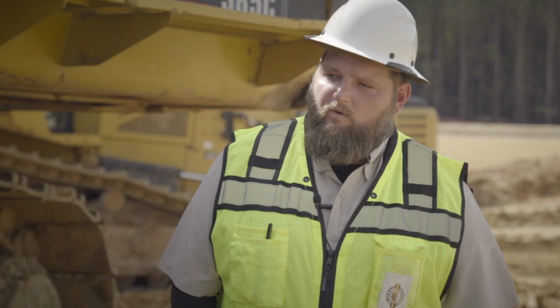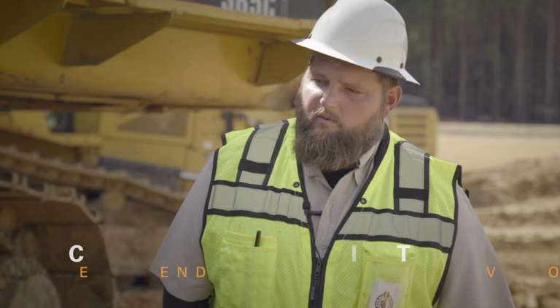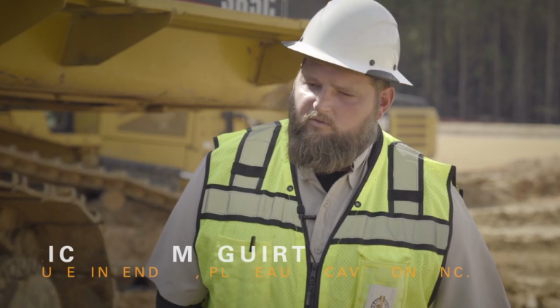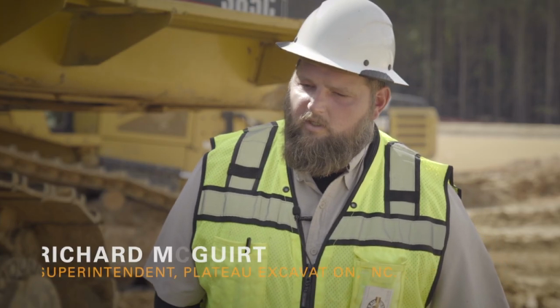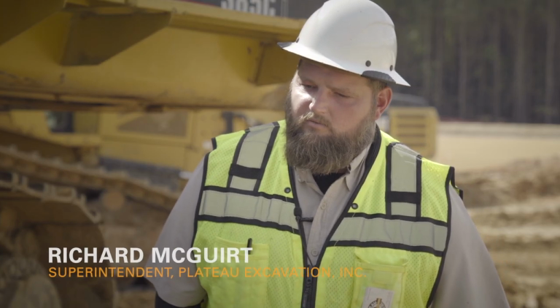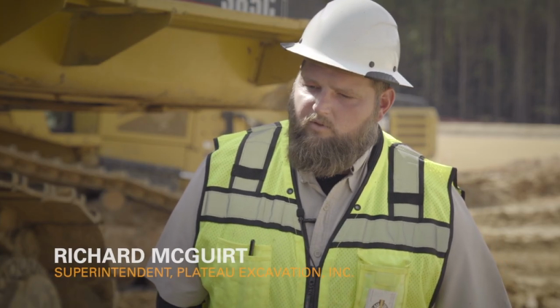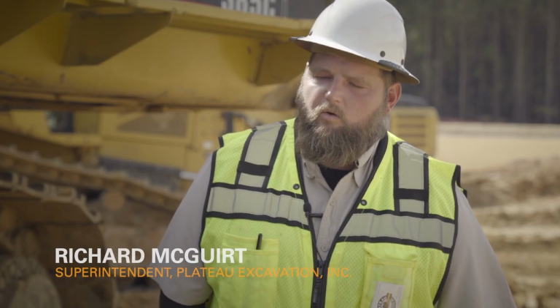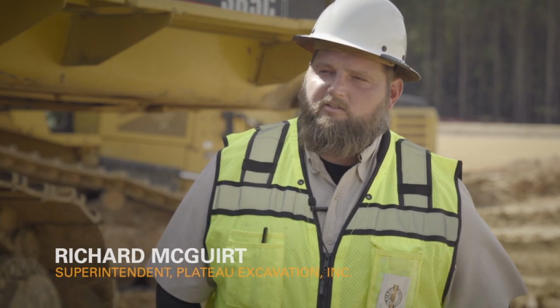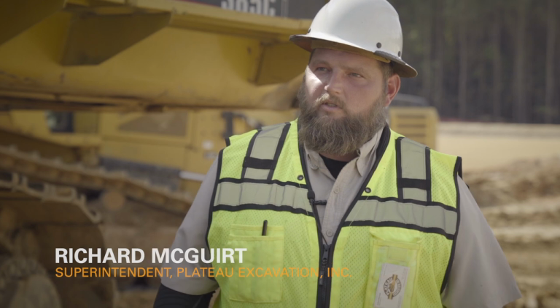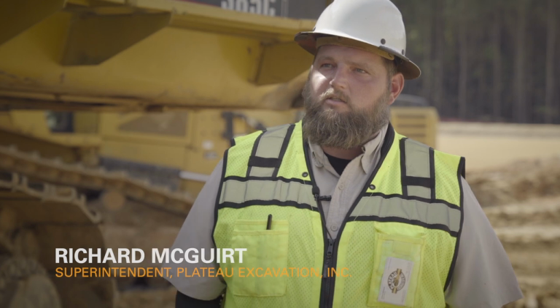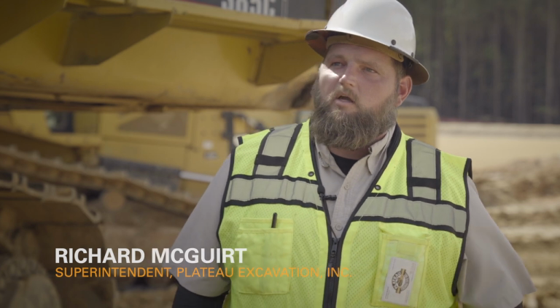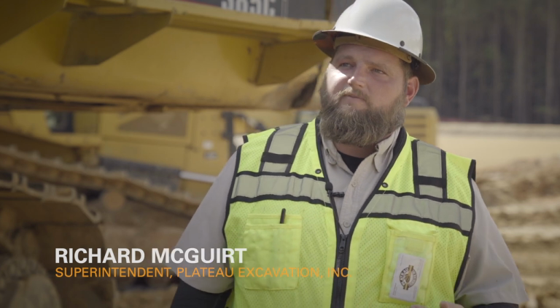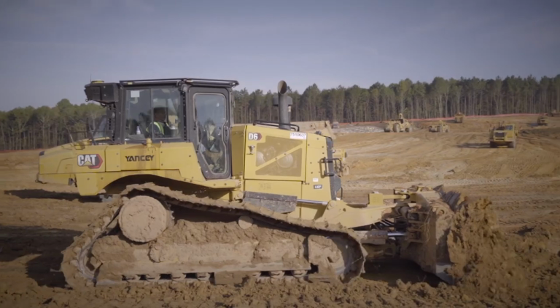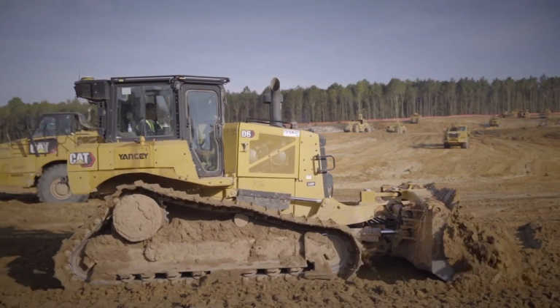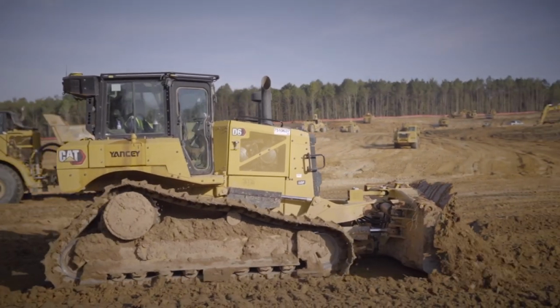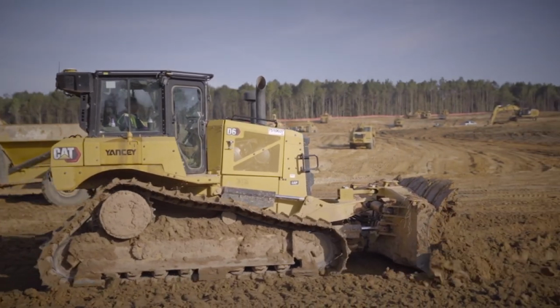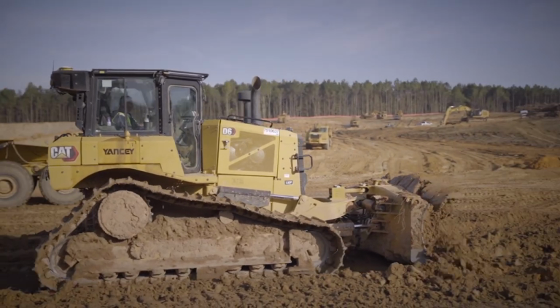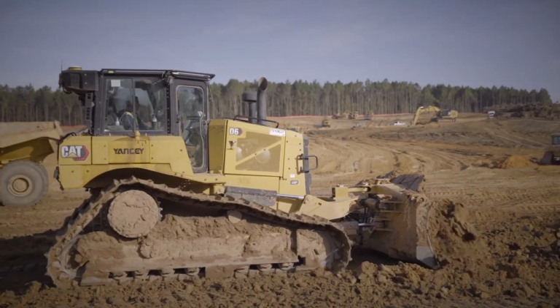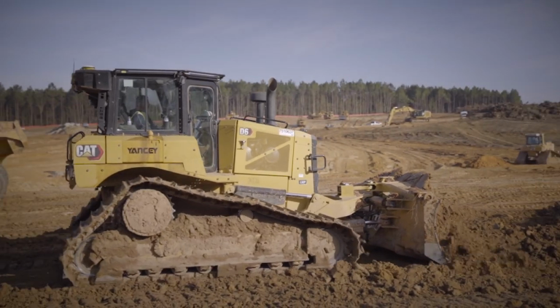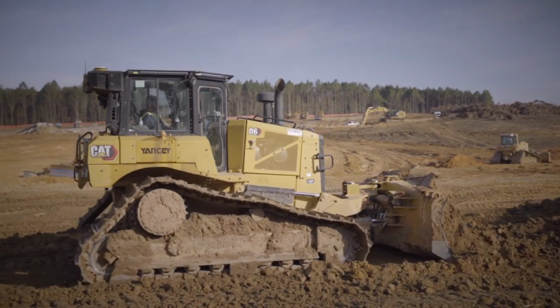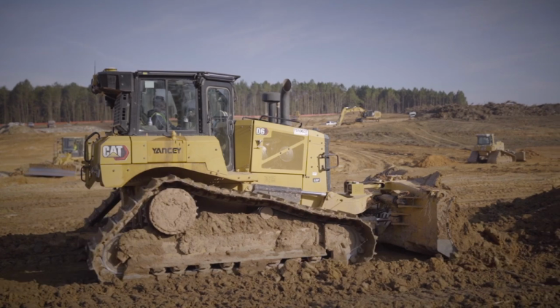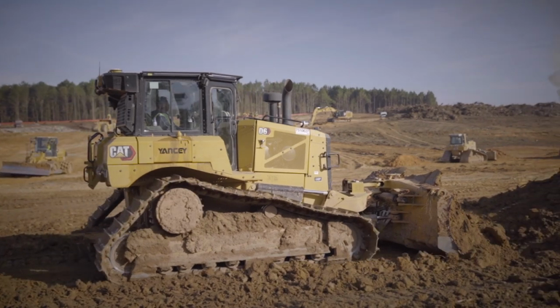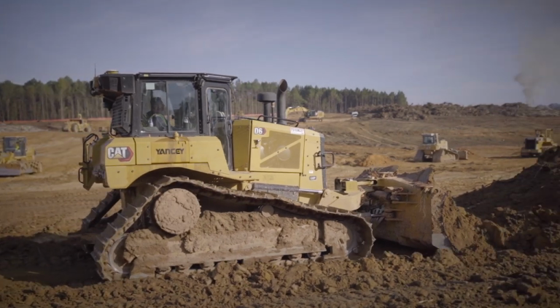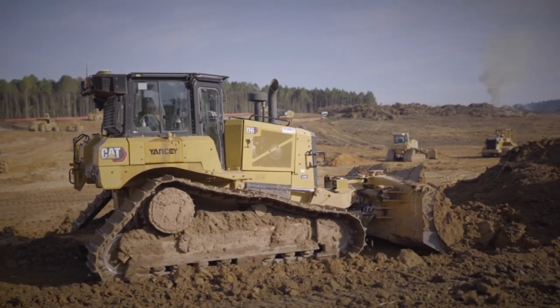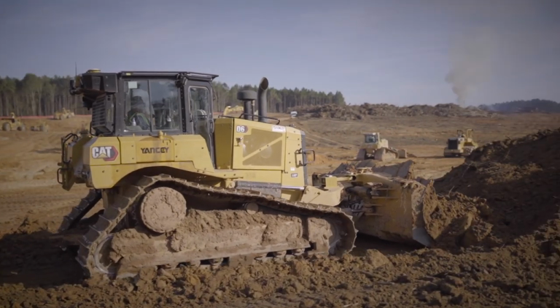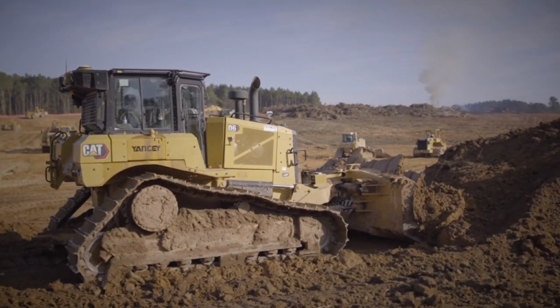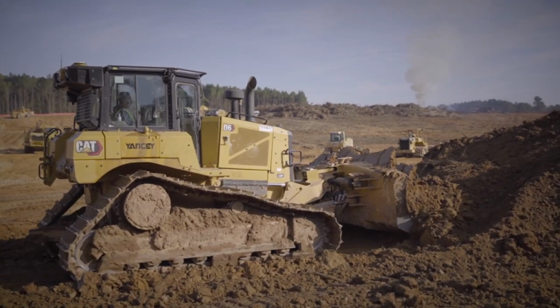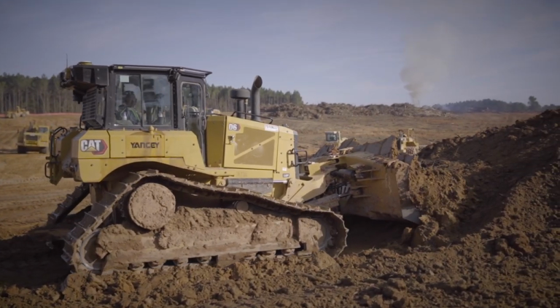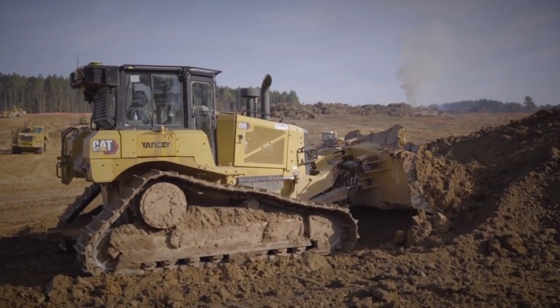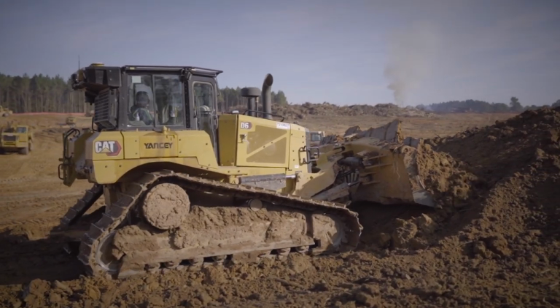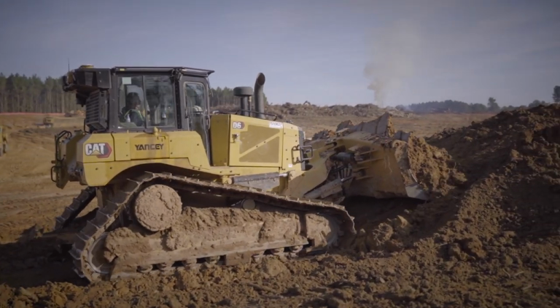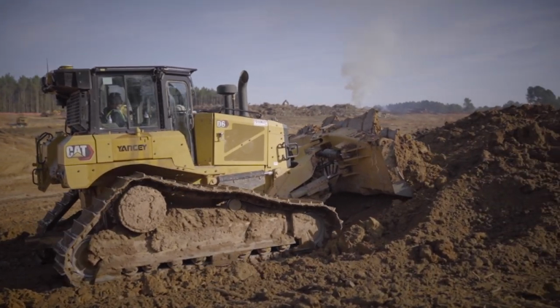We're able to do the work a whole lot faster with the next gens — about 35 percent more on the time frame — and with the auto grade on them, they're not over digging. They're digging right on grade. Our tolerances are a whole lot tighter.